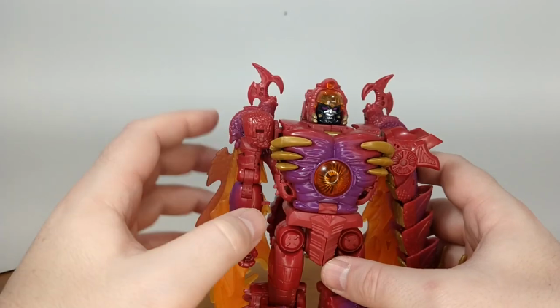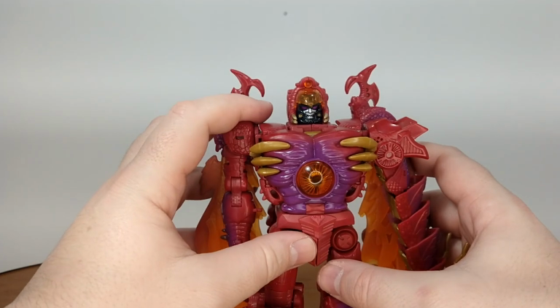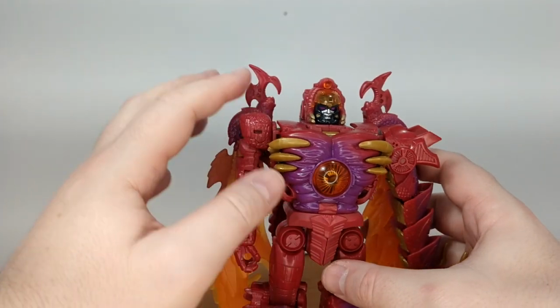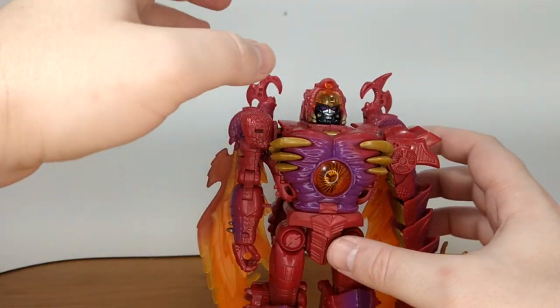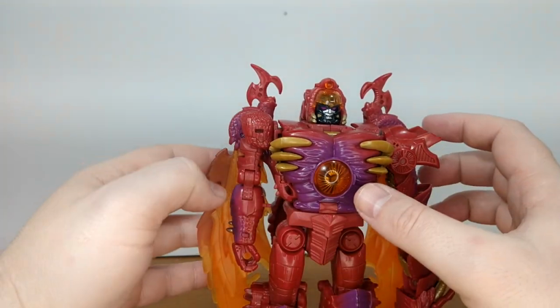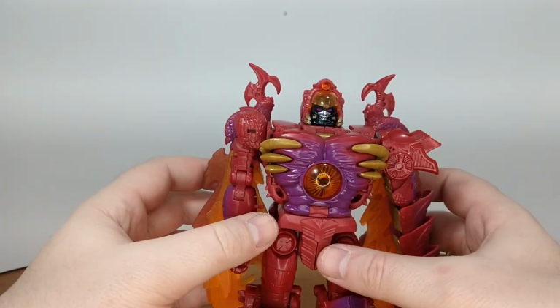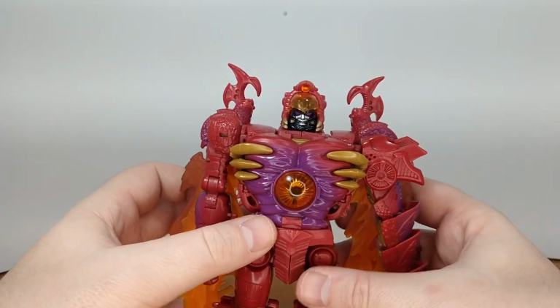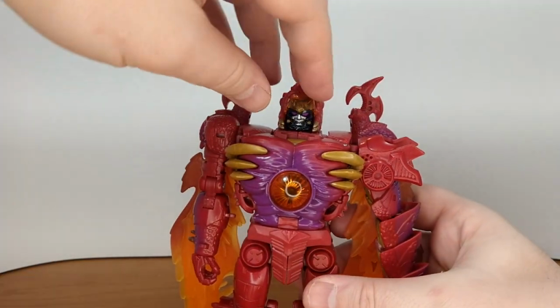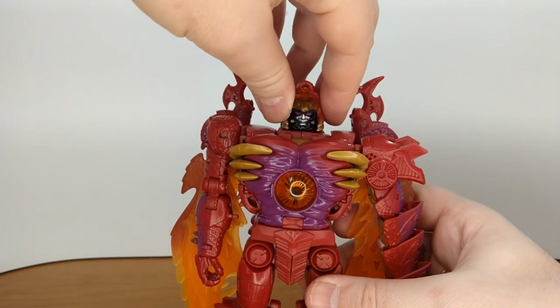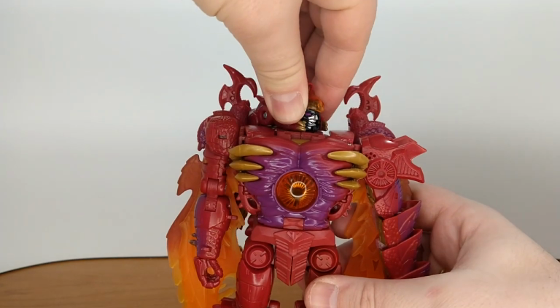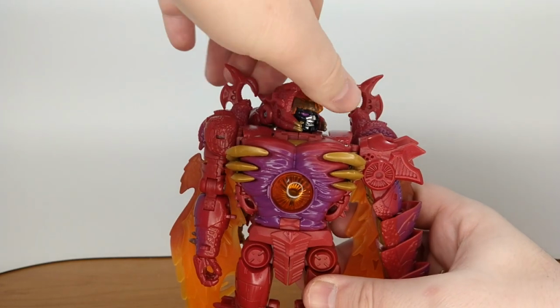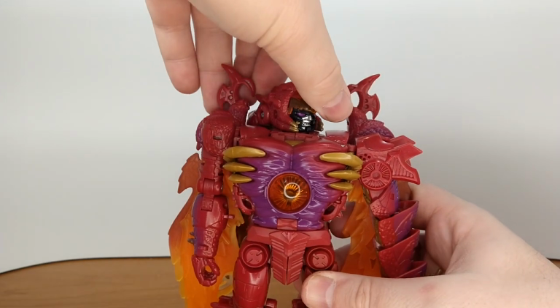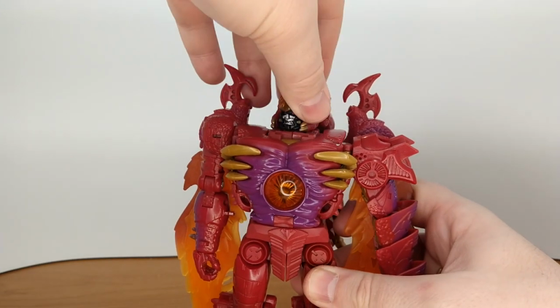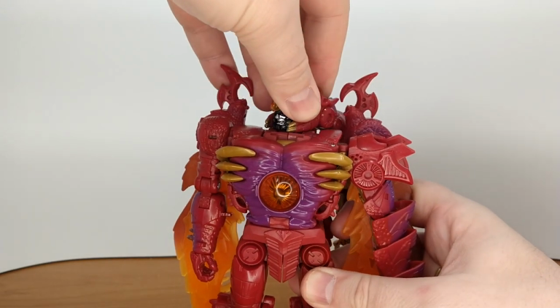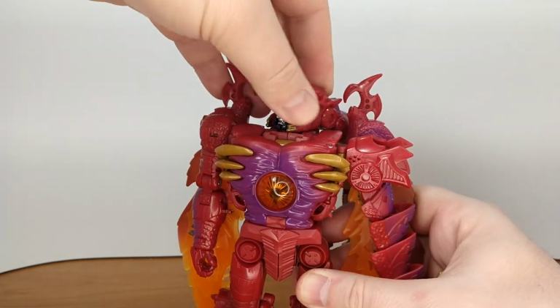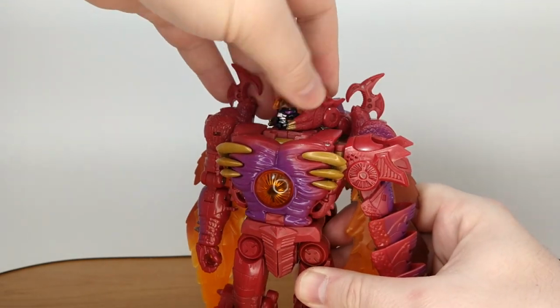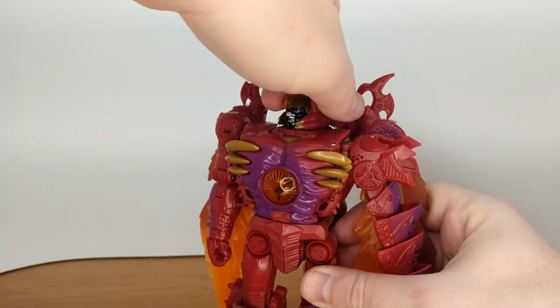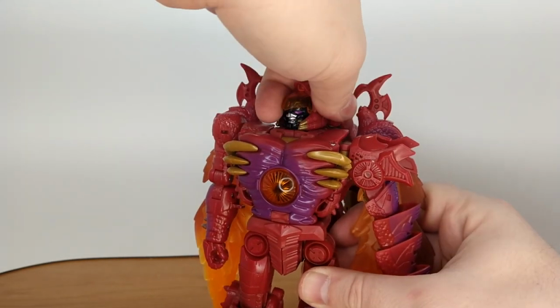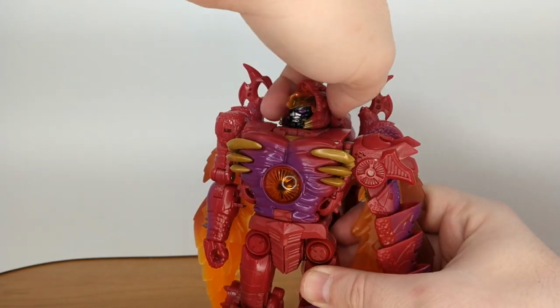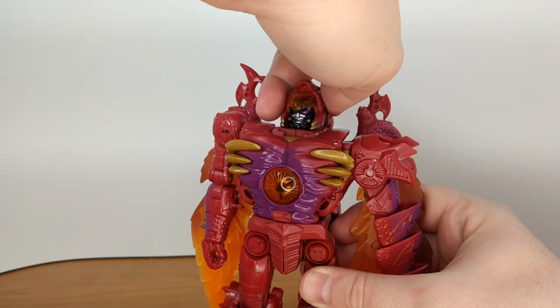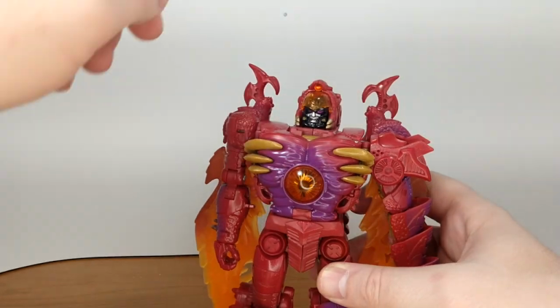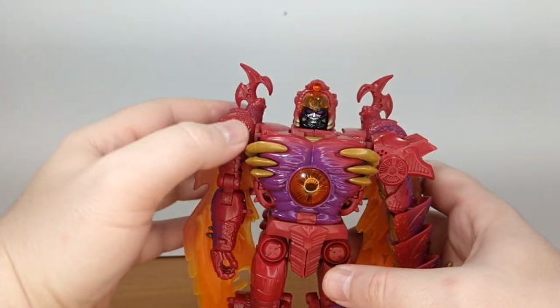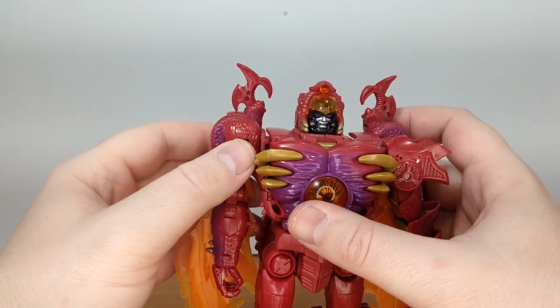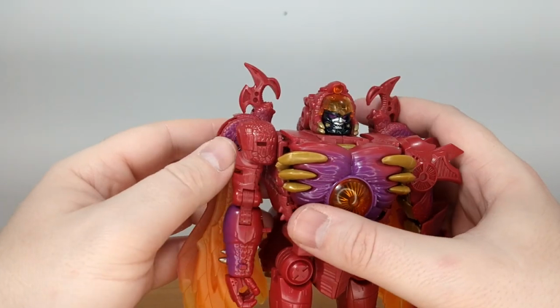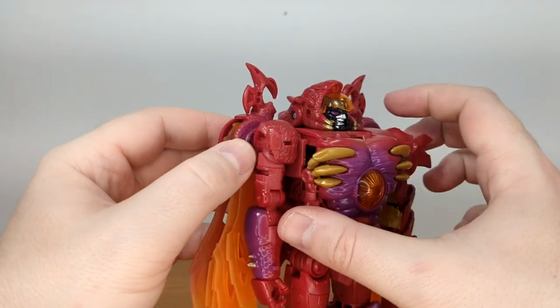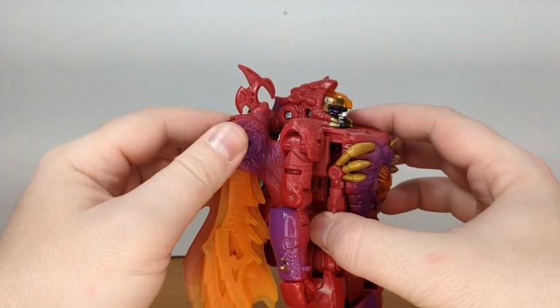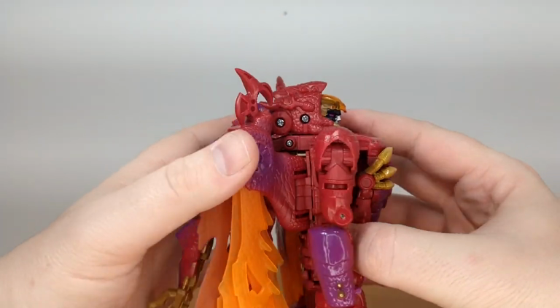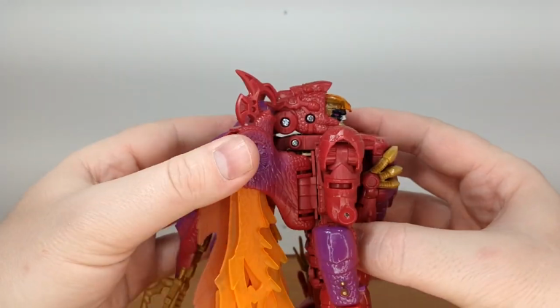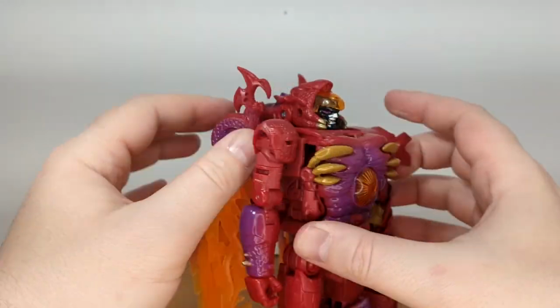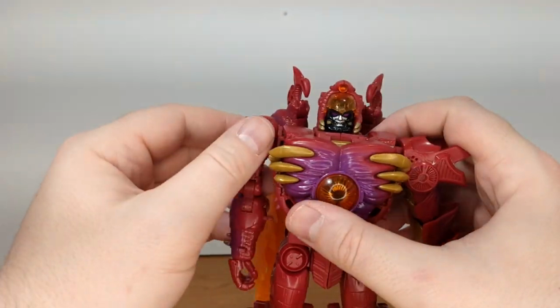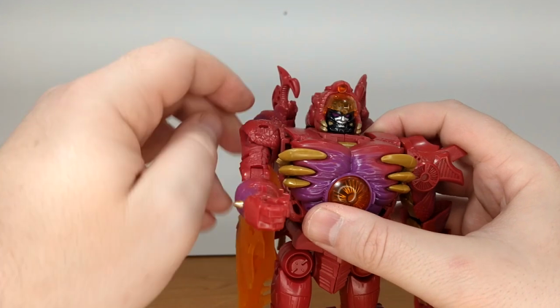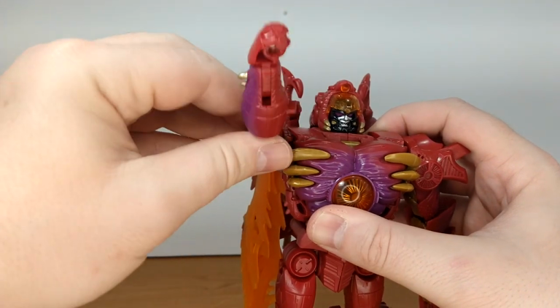I'm impressed with this figure. Articulation-wise — the head rotates but doesn't go up and down because of the big tail at the back. If you get the wings out of the way you get your shoulder rotation.